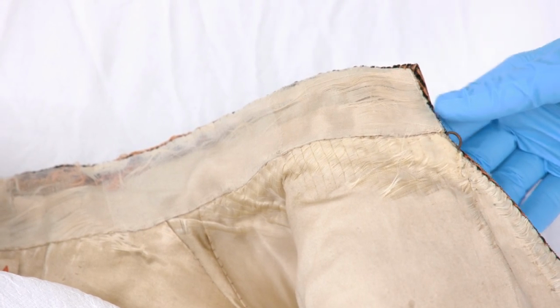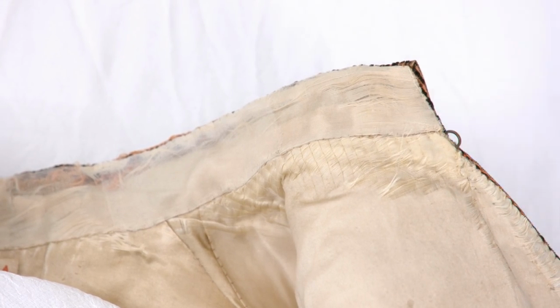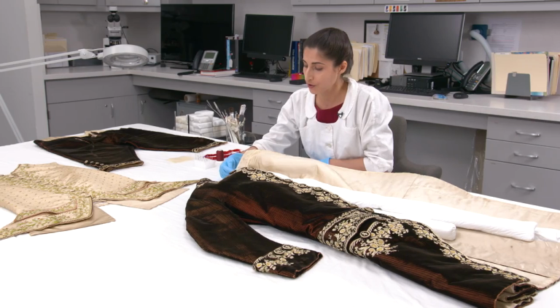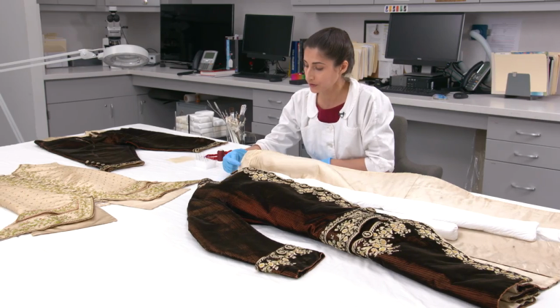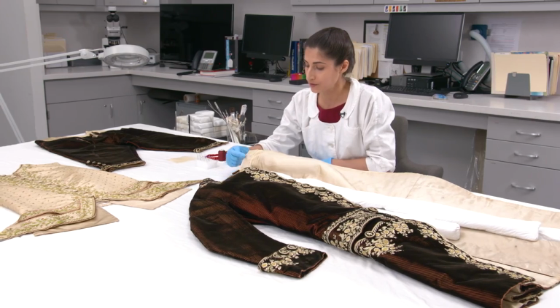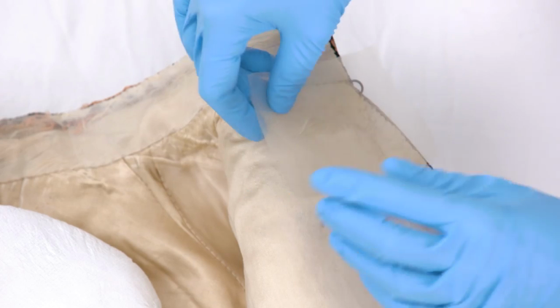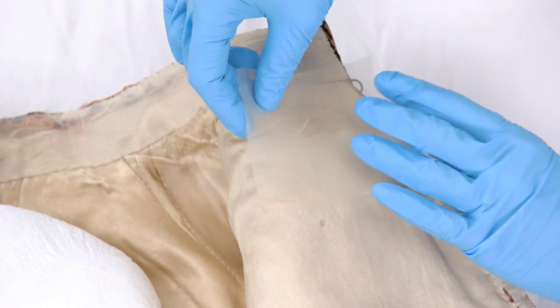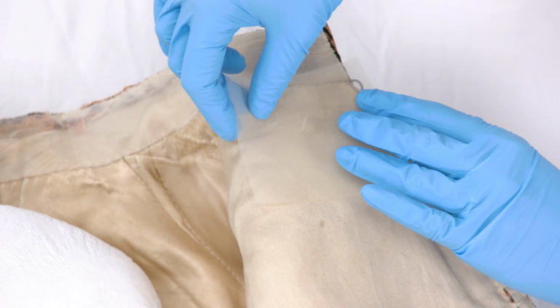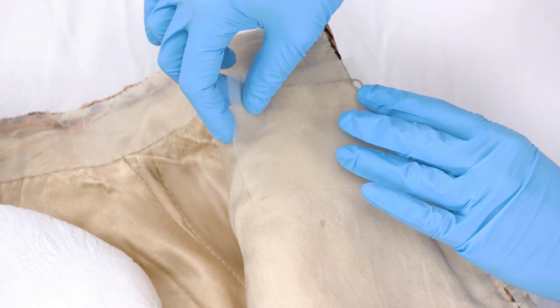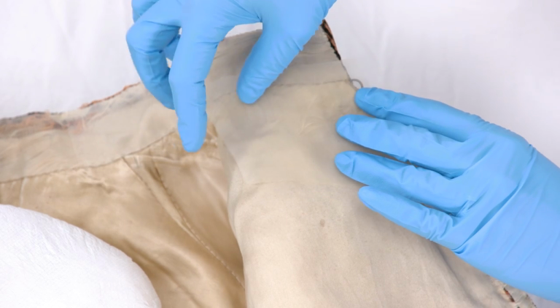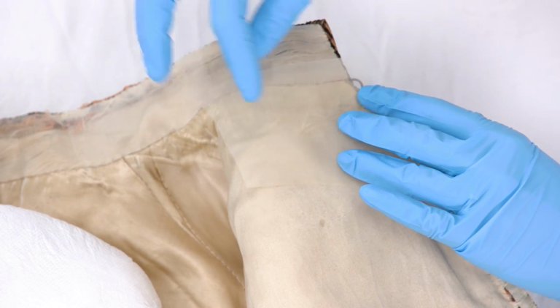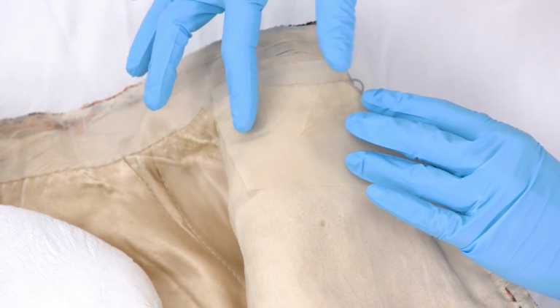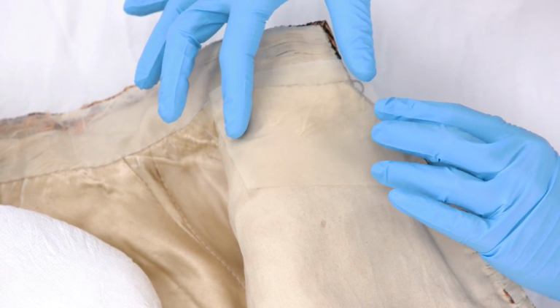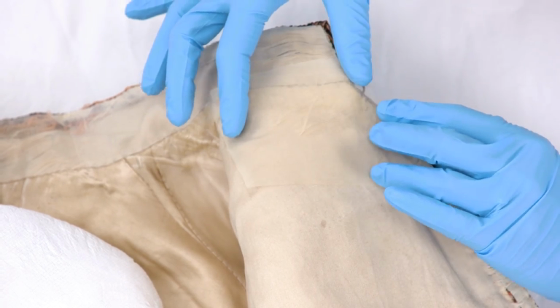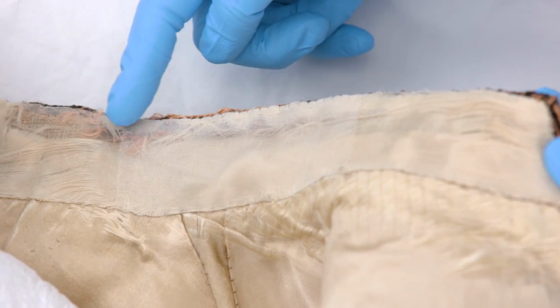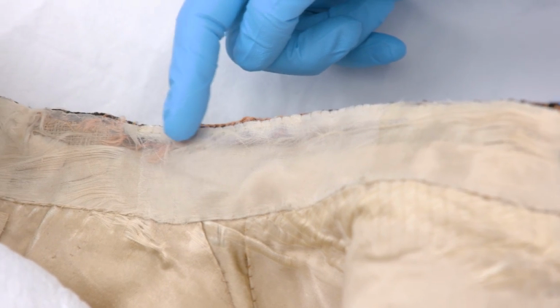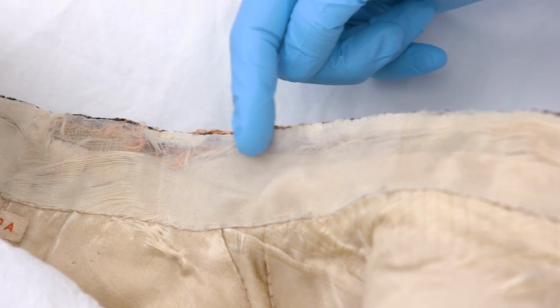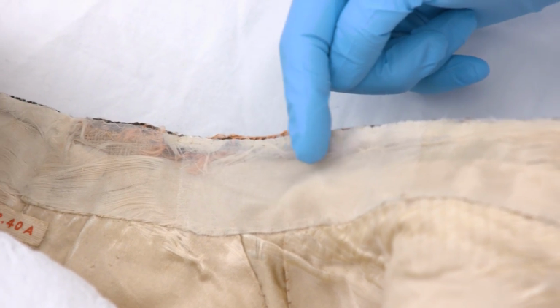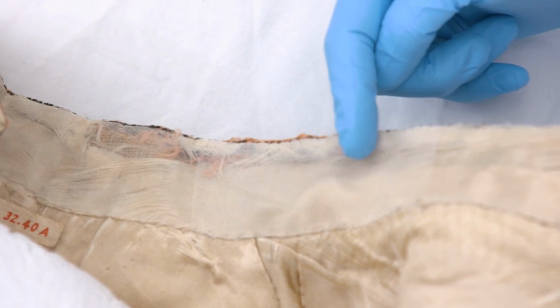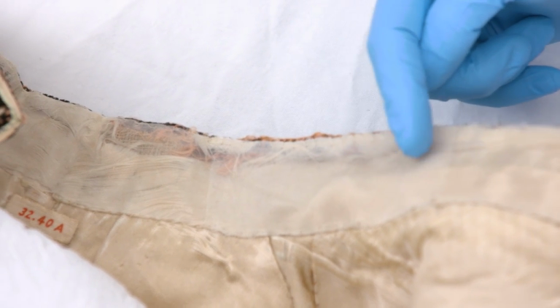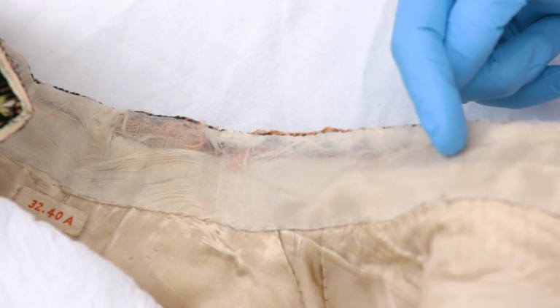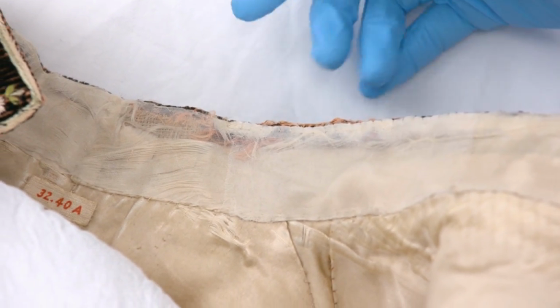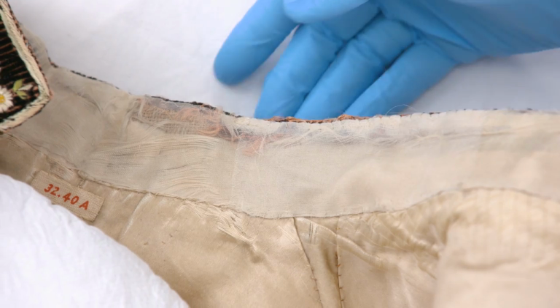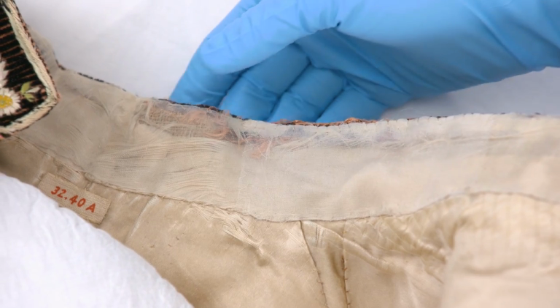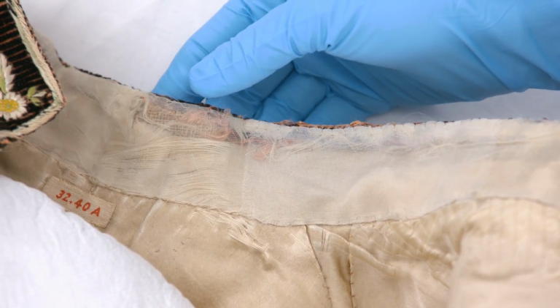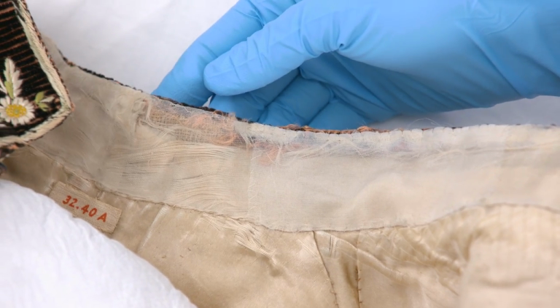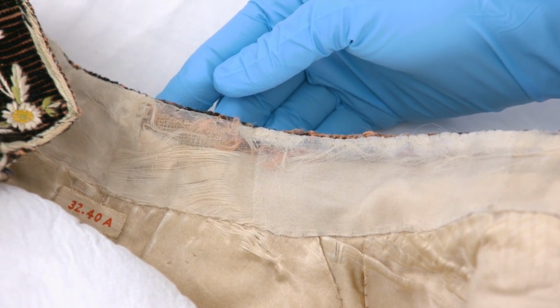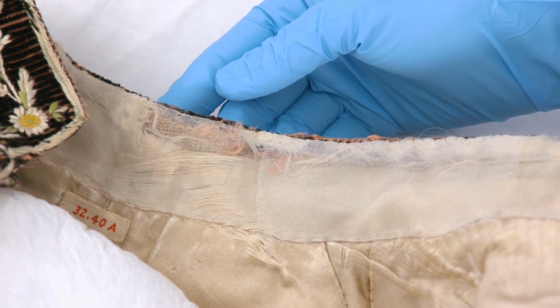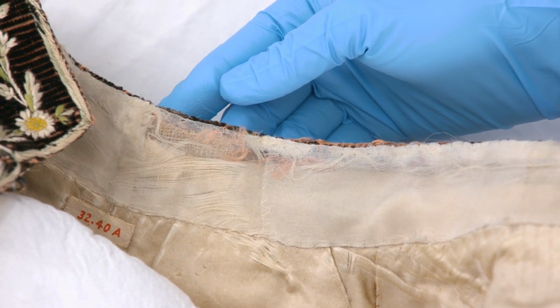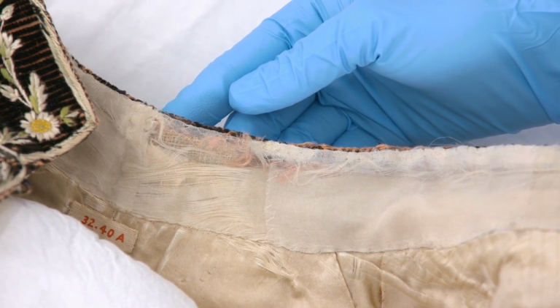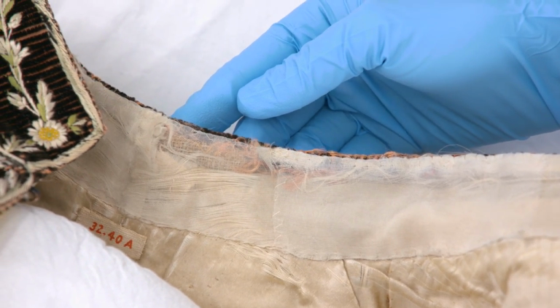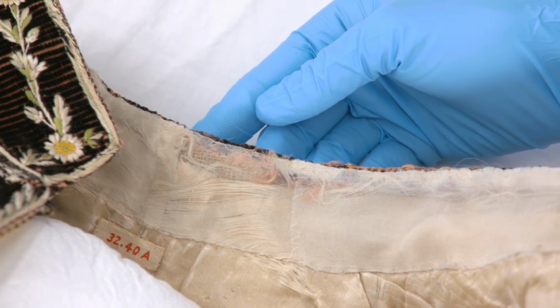There's an overlay of sheer fabric that will protect the original material from any abrasion, and future researchers can still see that original material even through the conservation work.